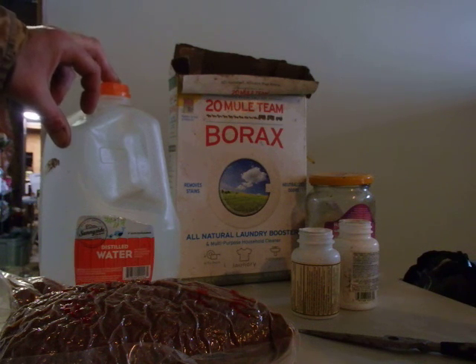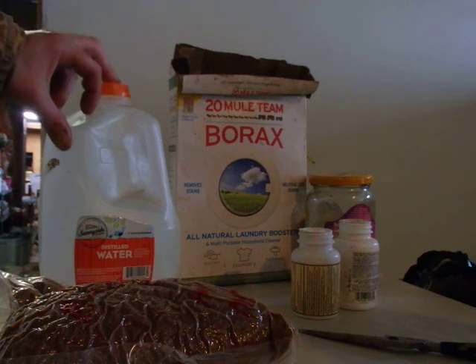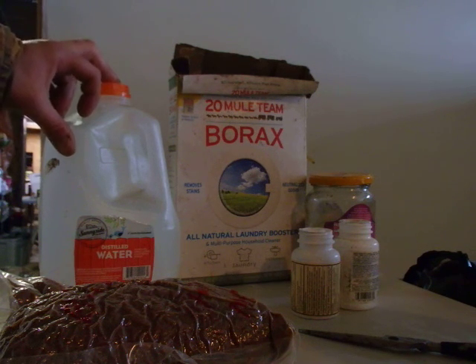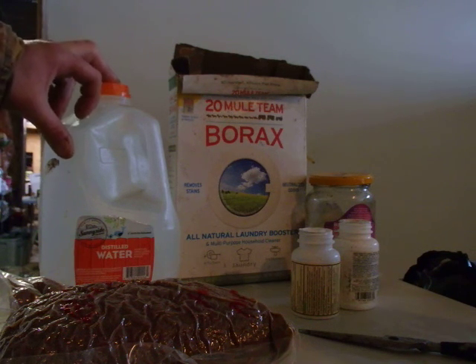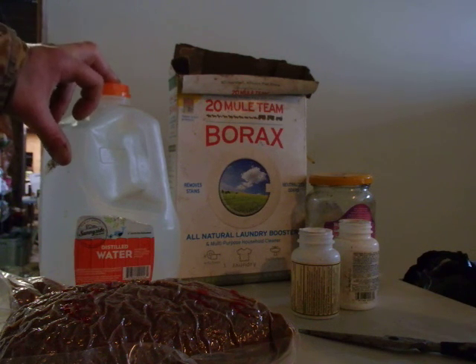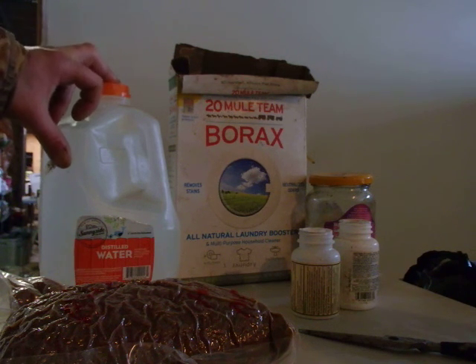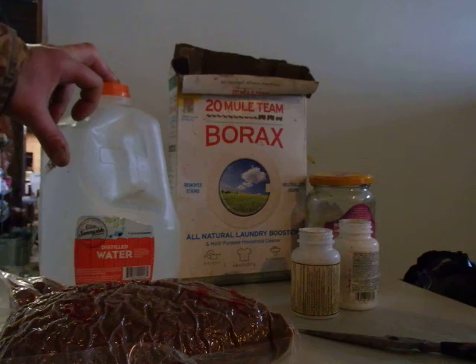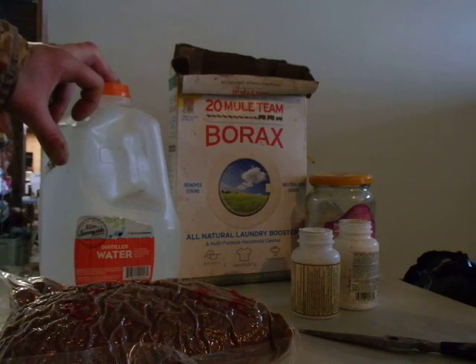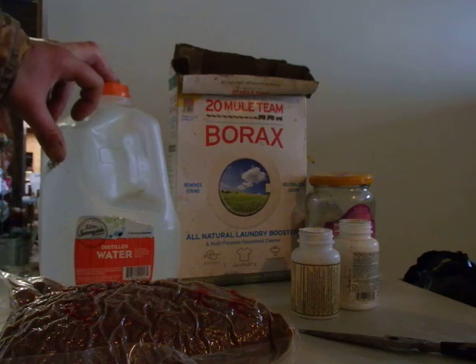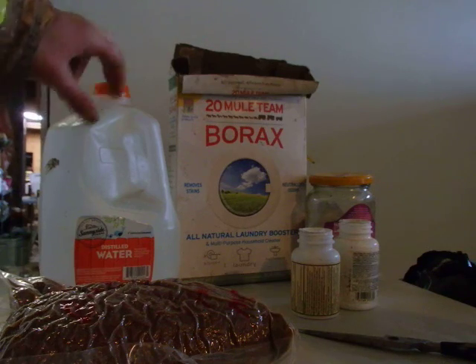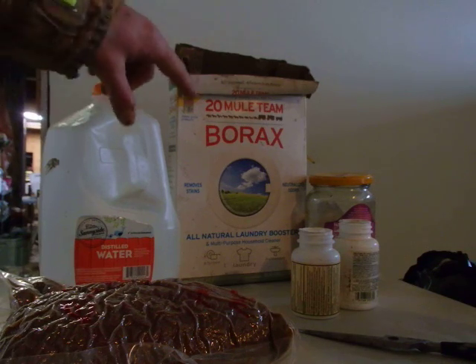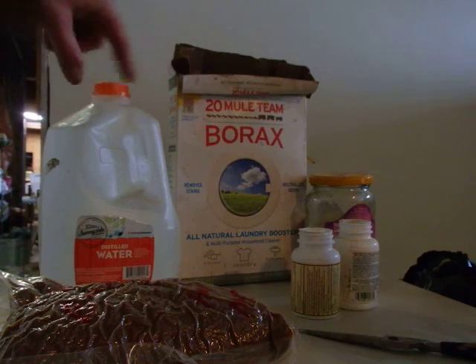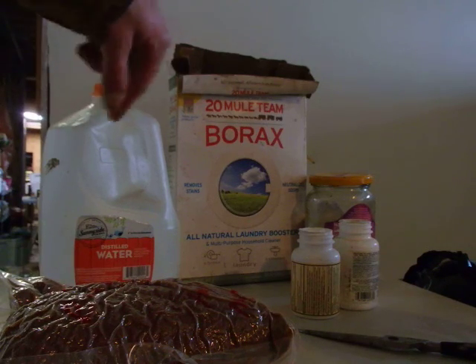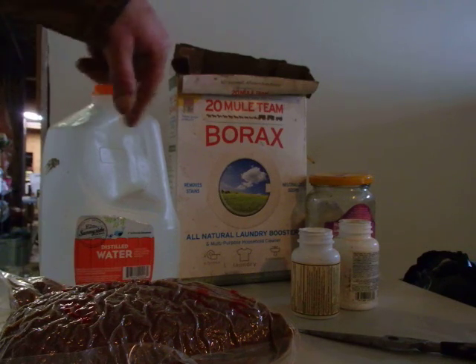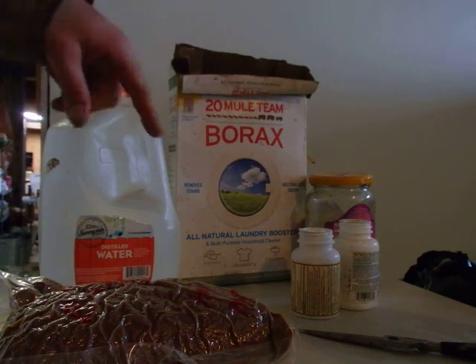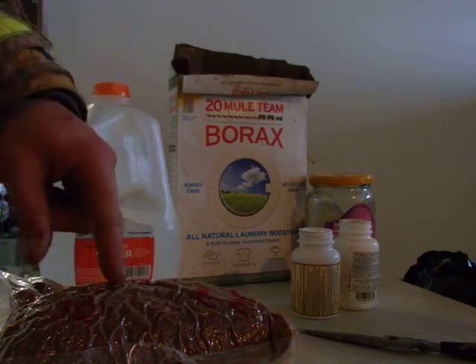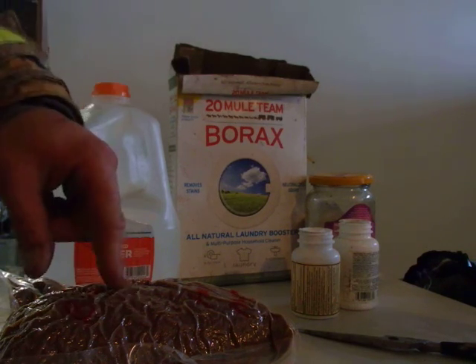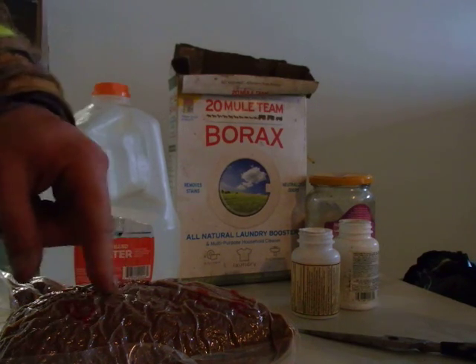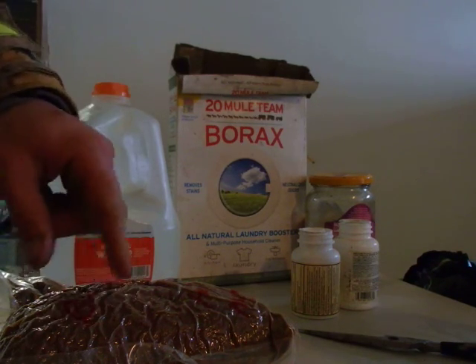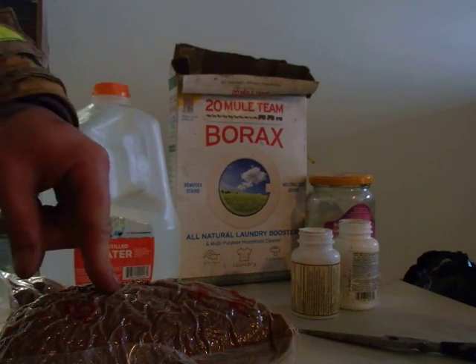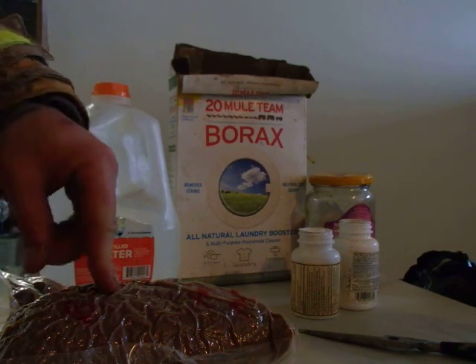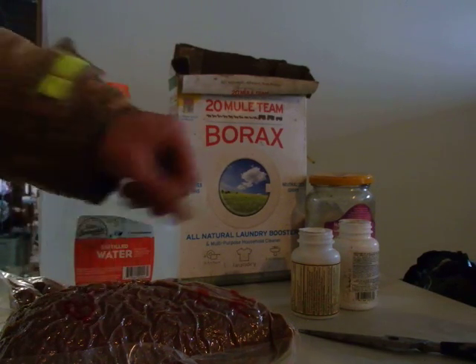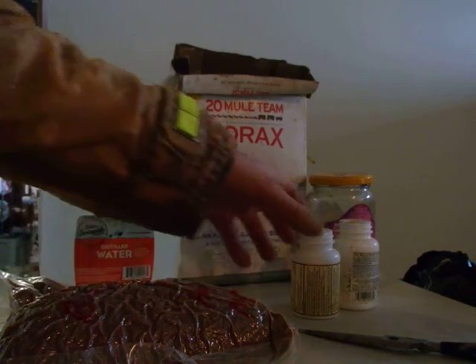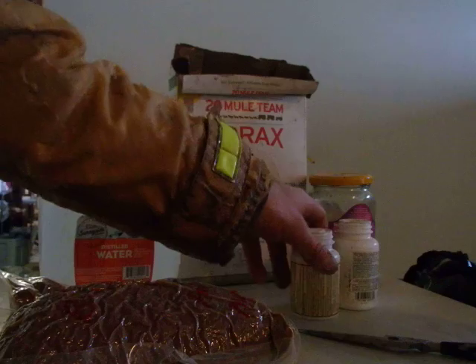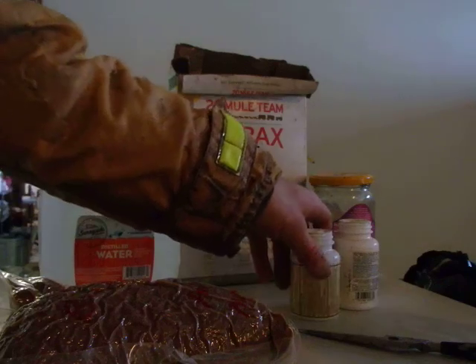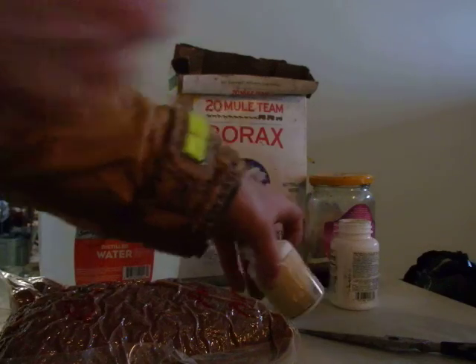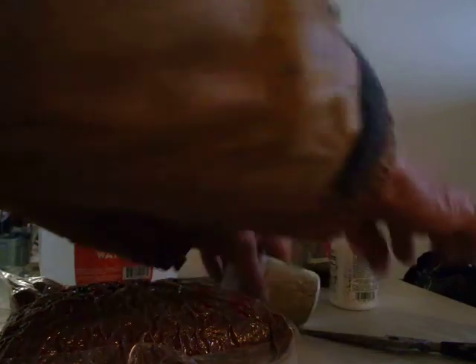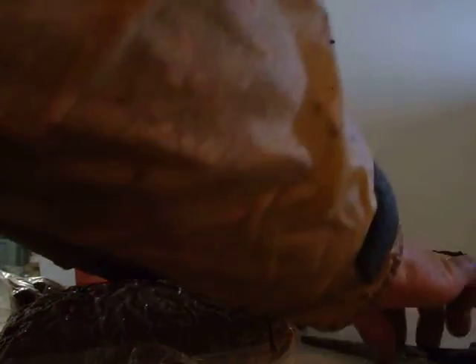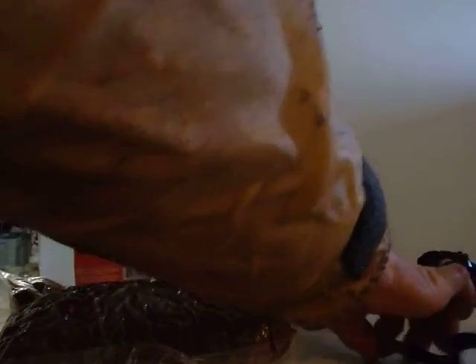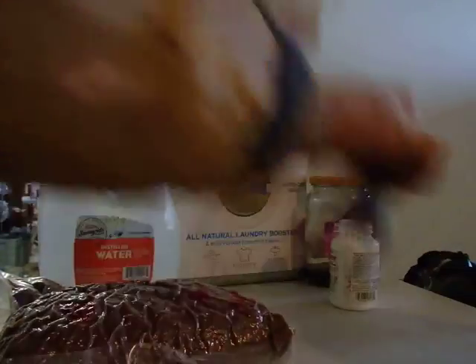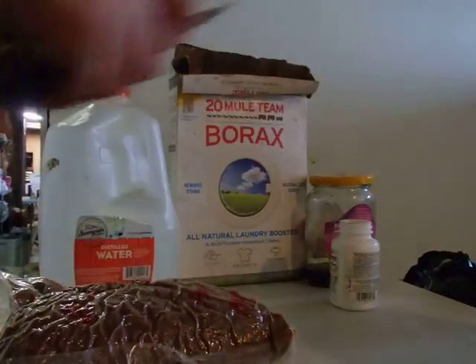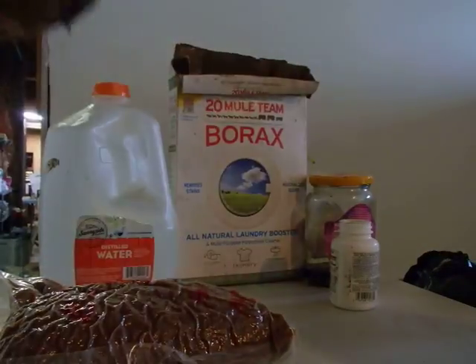And you mix that all together. Once the borax is diluted in the water, you mix it with the sugar. The sugar will liquefy and it will stay liquefied.